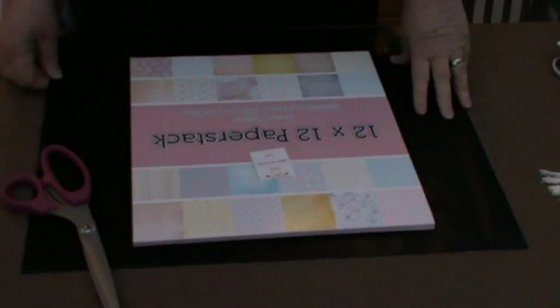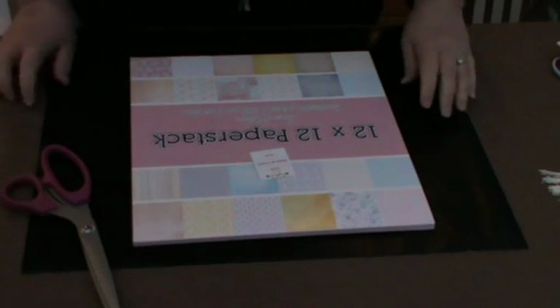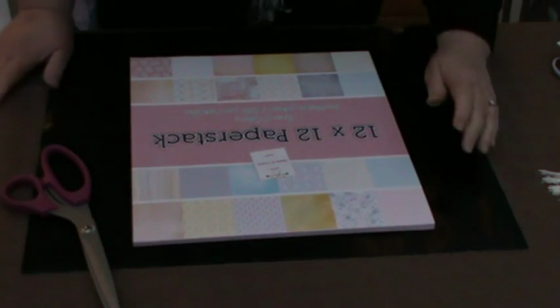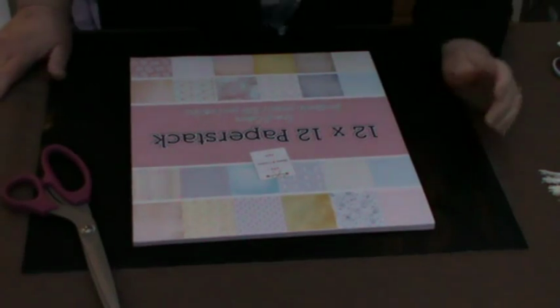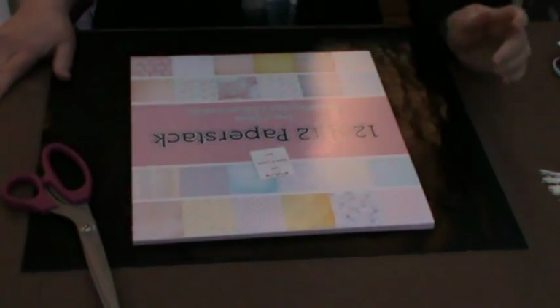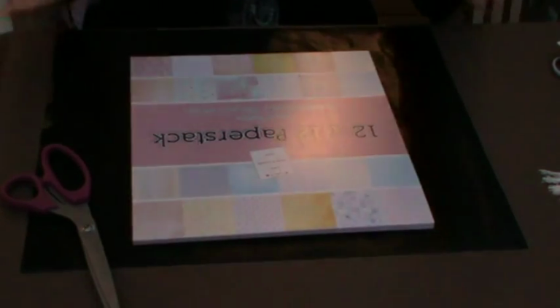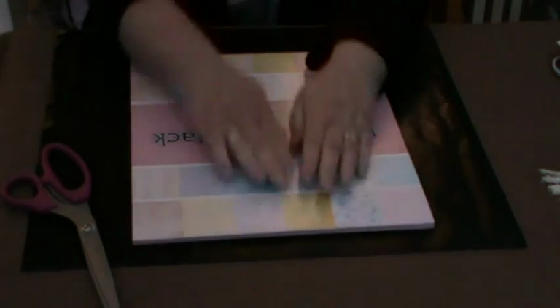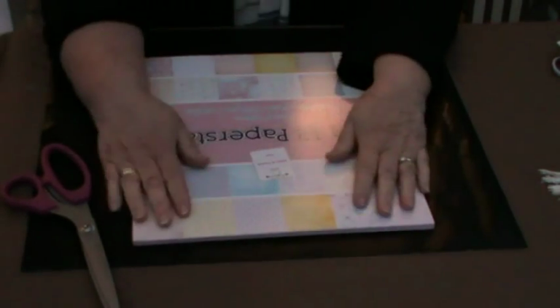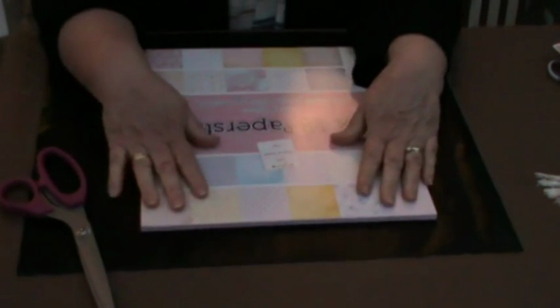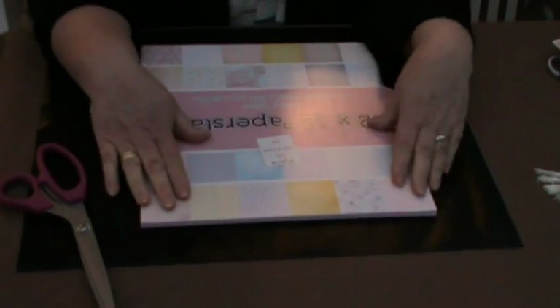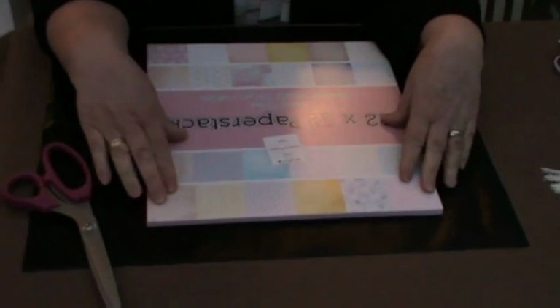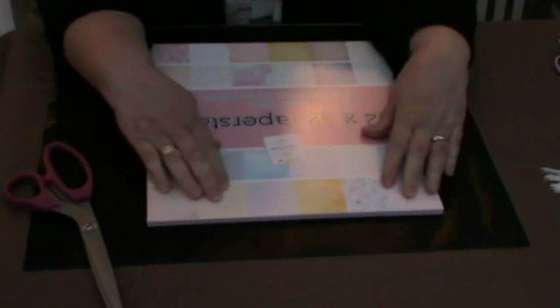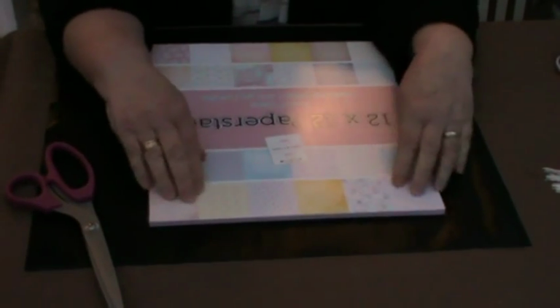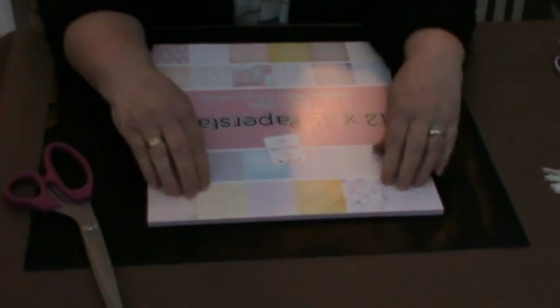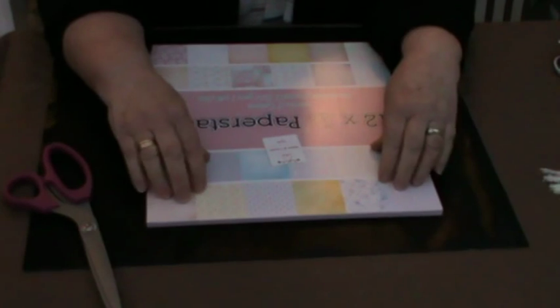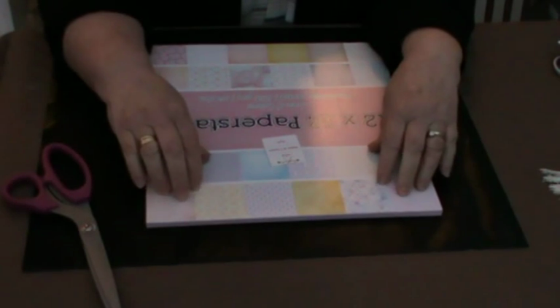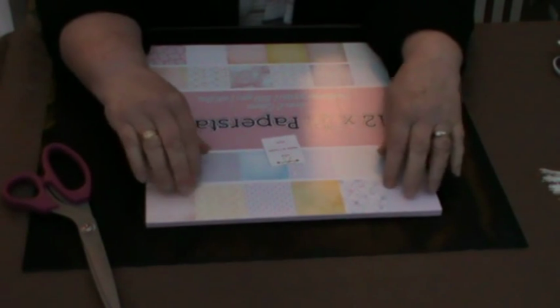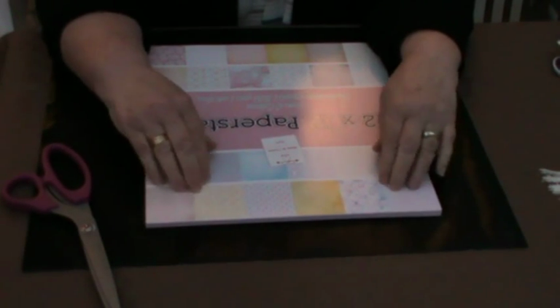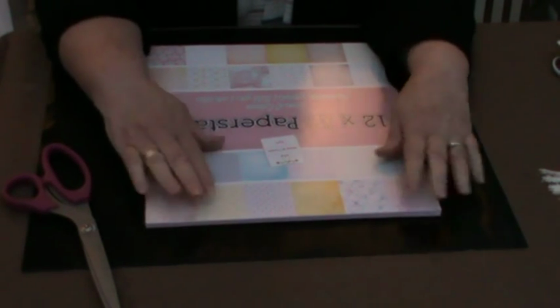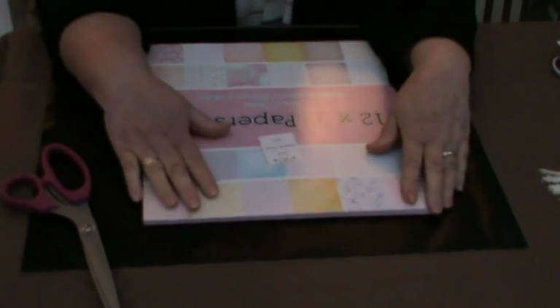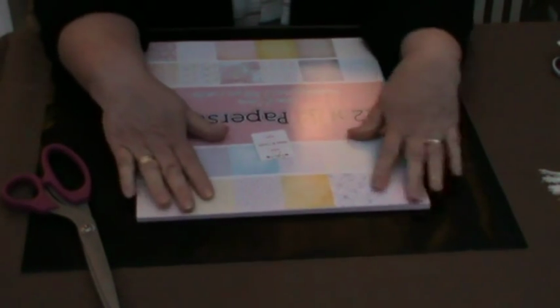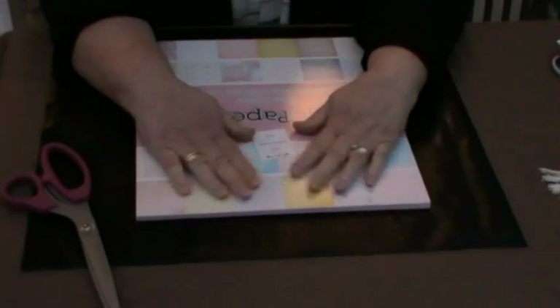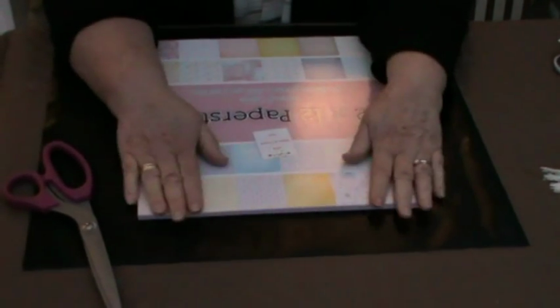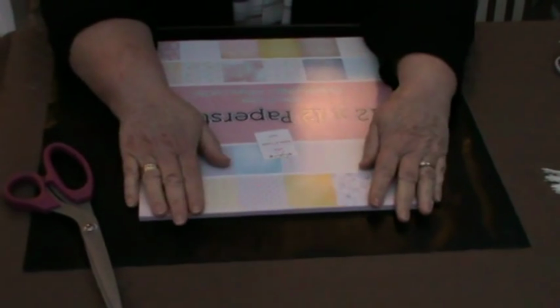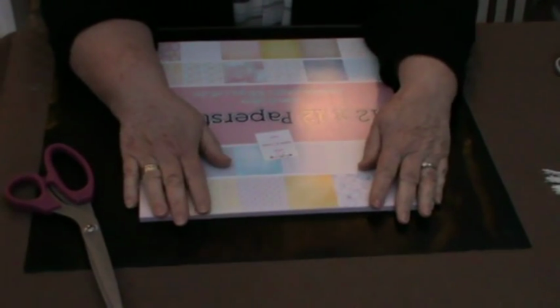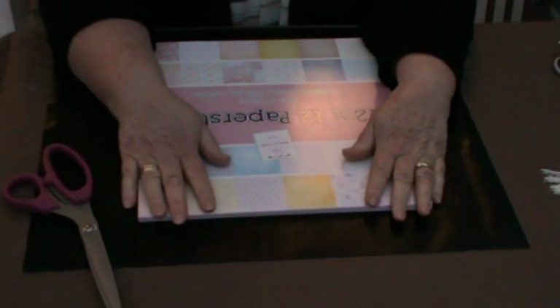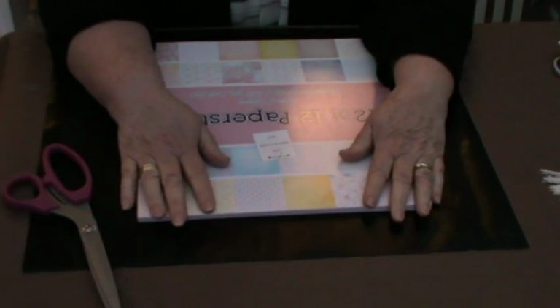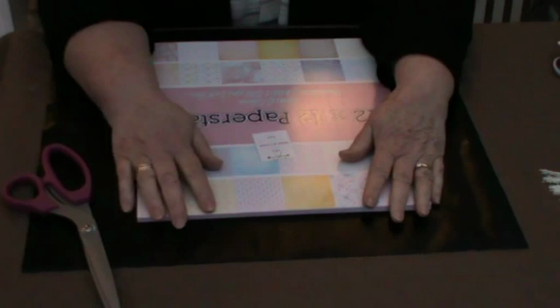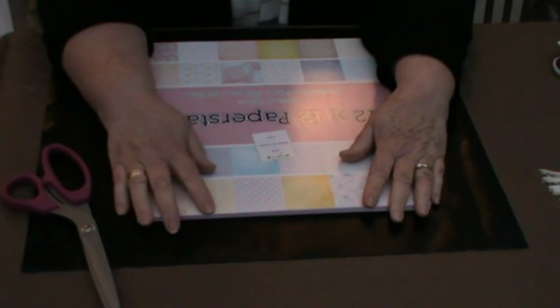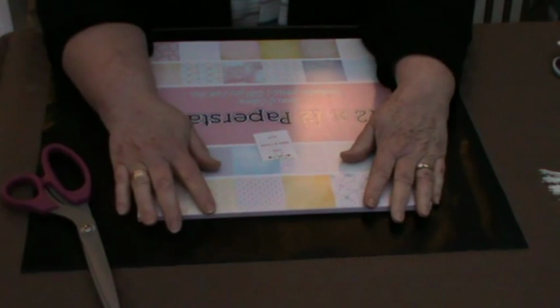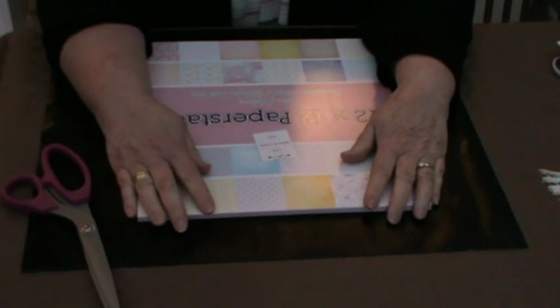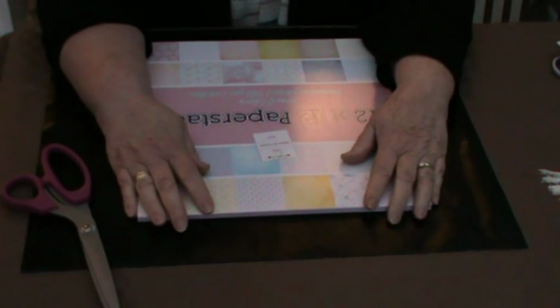Hello everyone, it's Kay again. I've got a little something here that I want to share with you. Primarily, this little thing is for dear Betsy Doodle, or Noodle.